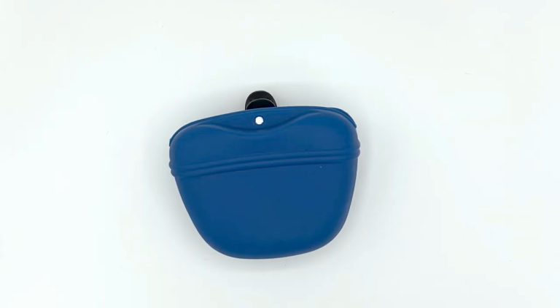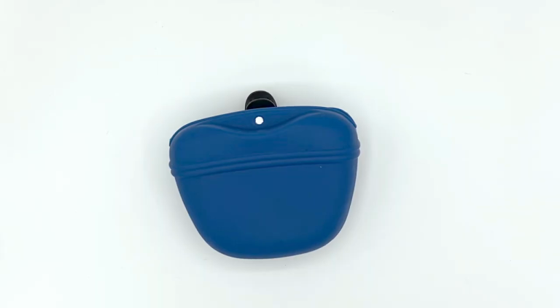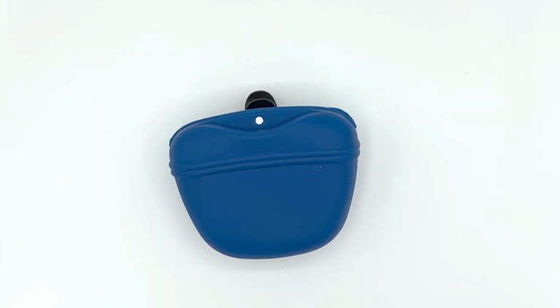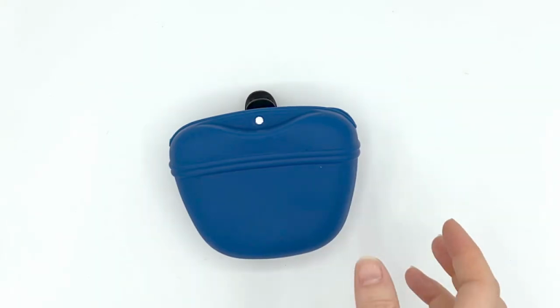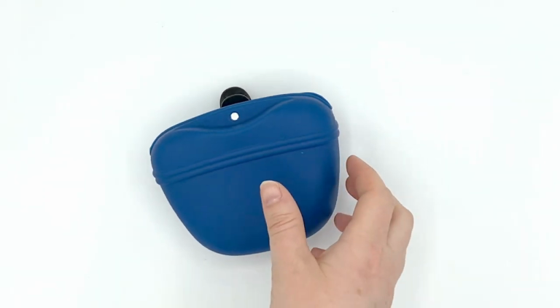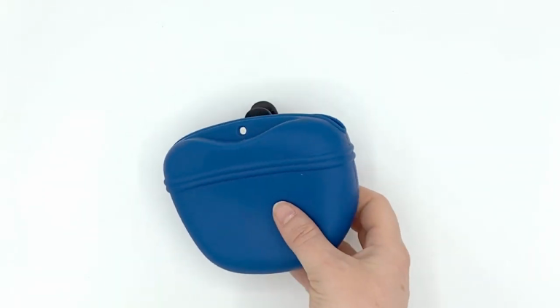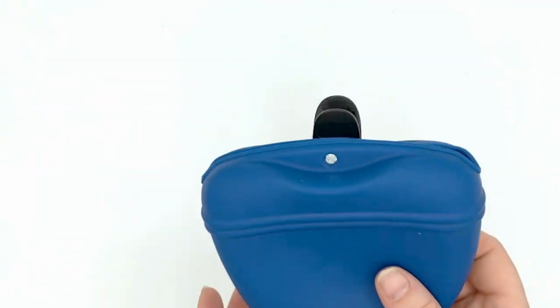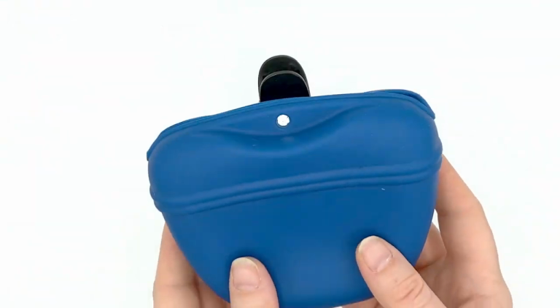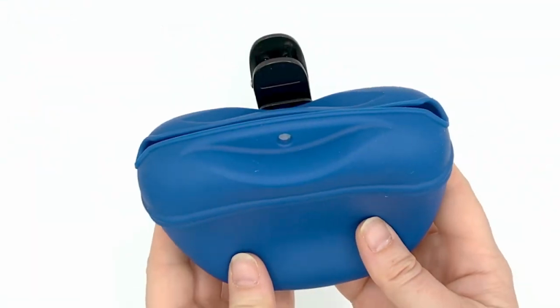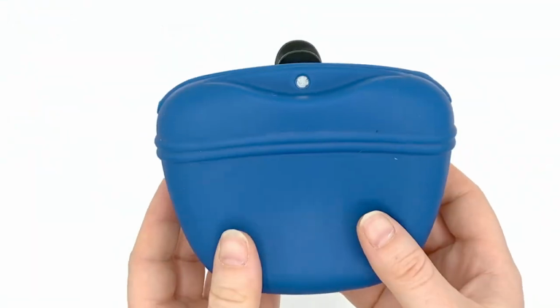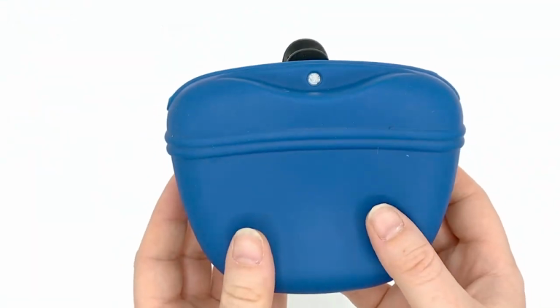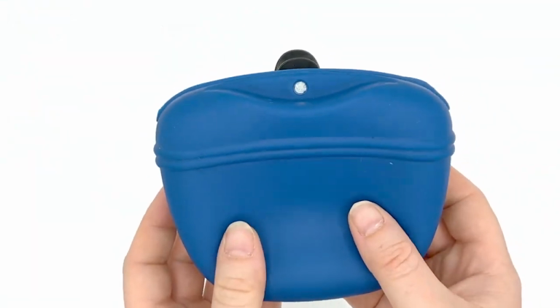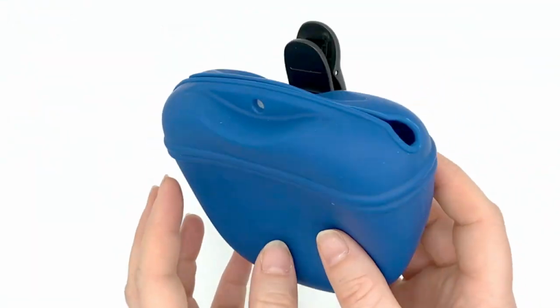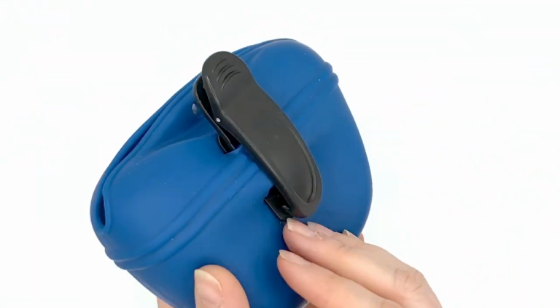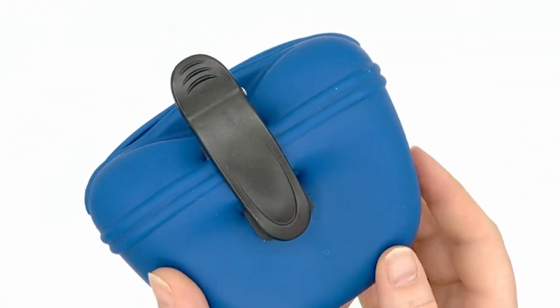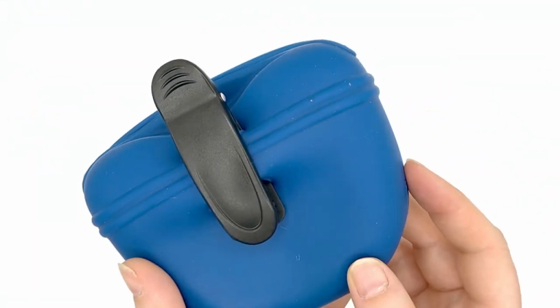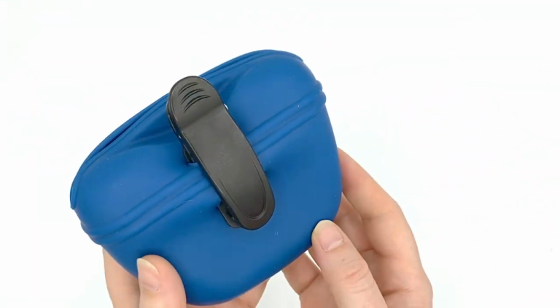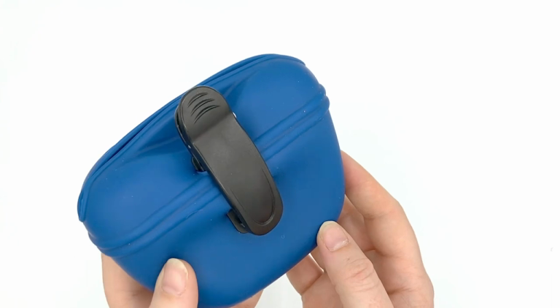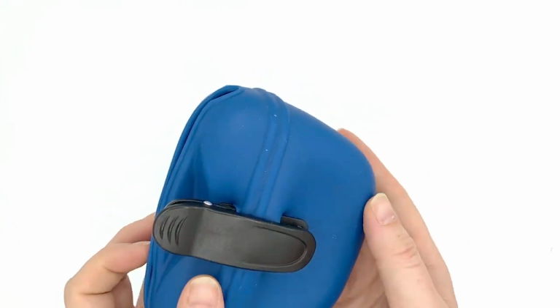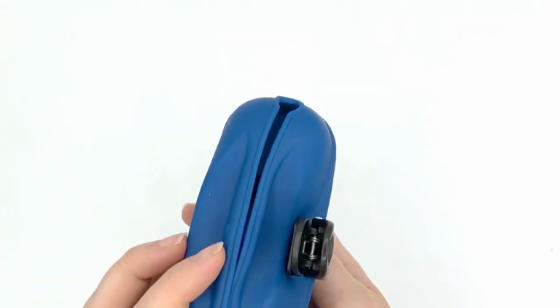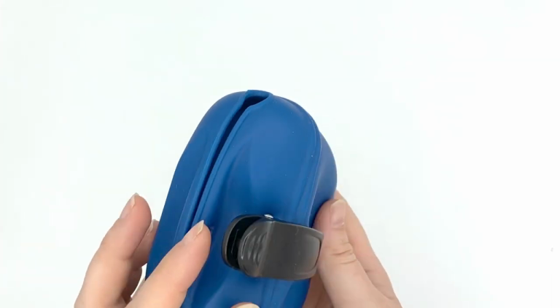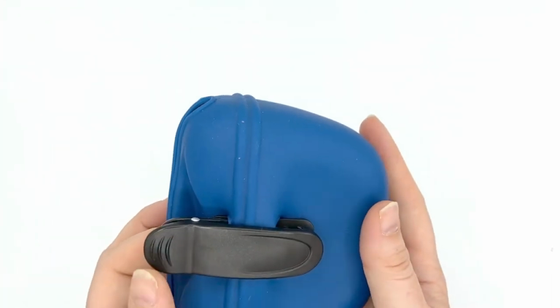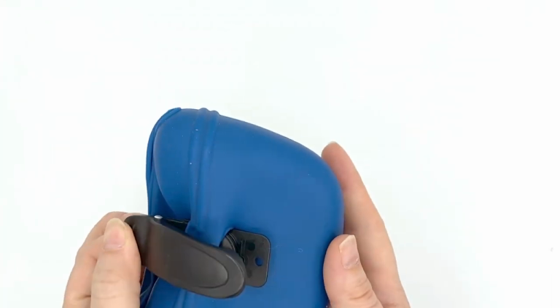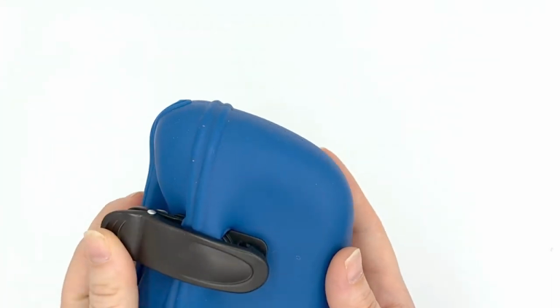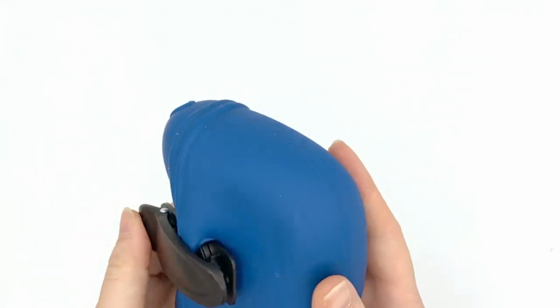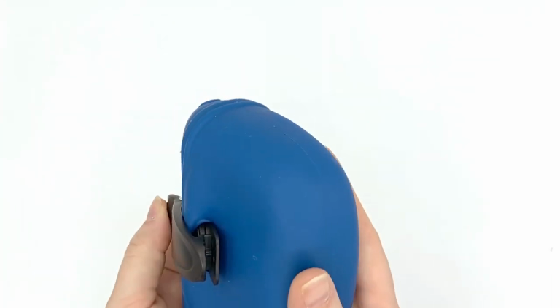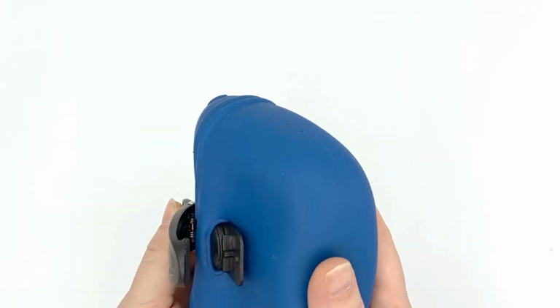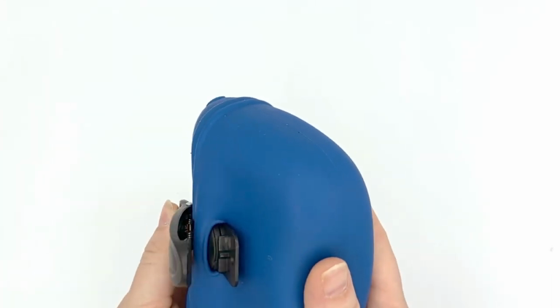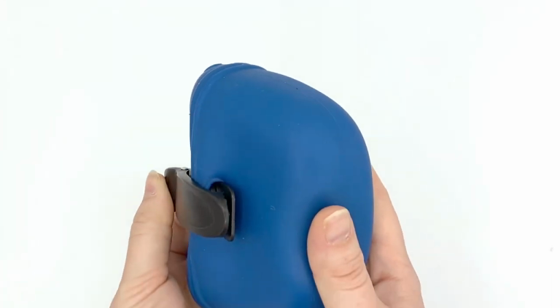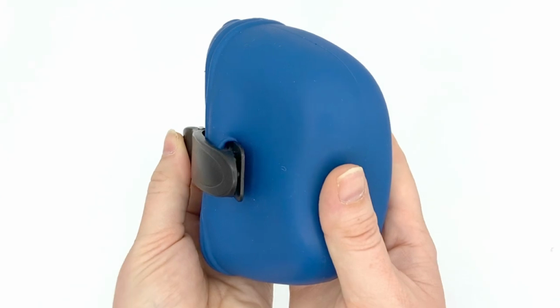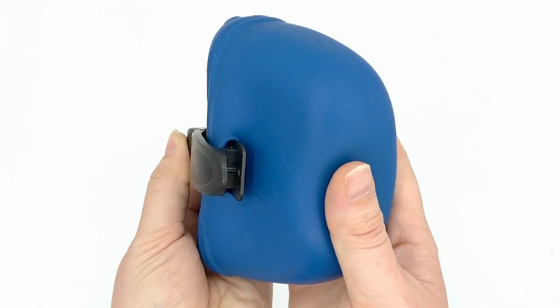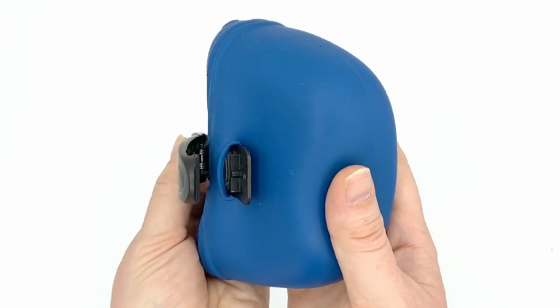First up we have this silicone dog treat pouch. This pouch is soft, flexible, and made of food grade silicone. It has a handy, fairly sturdy plastic clip on the side that allows you to attach the pouch to your belt, pocket, or the waist of your pants.